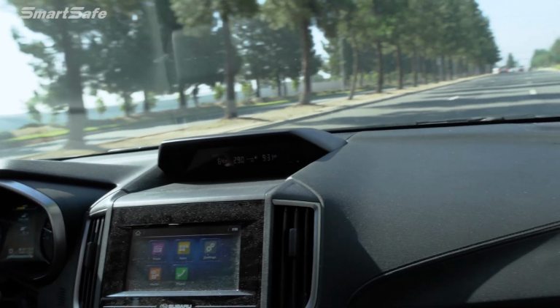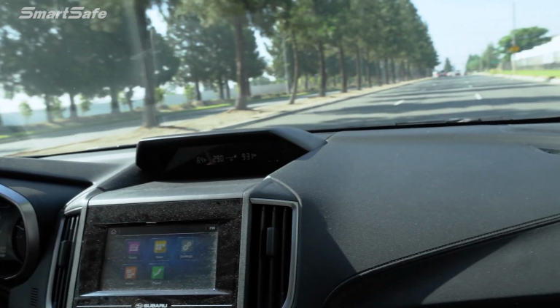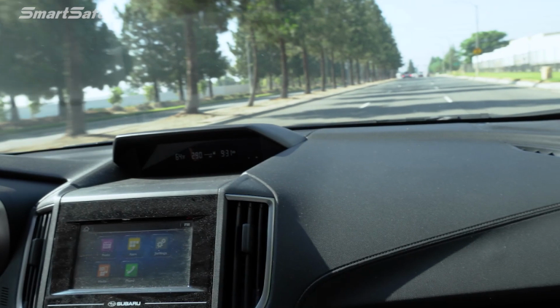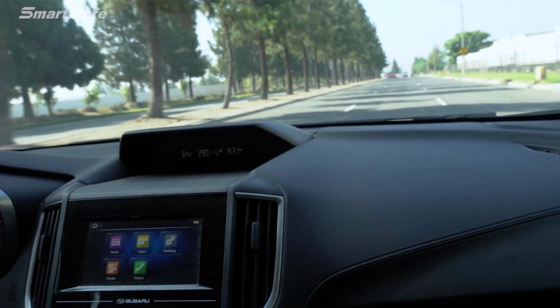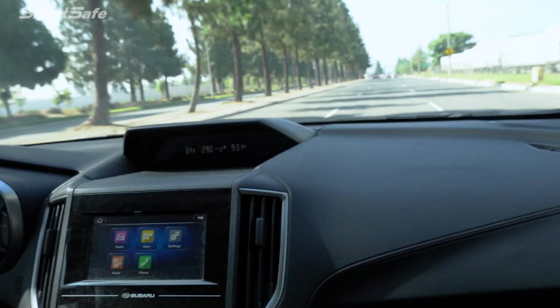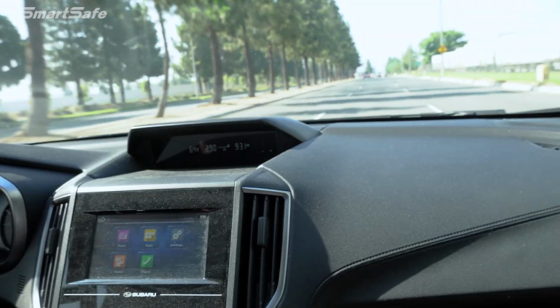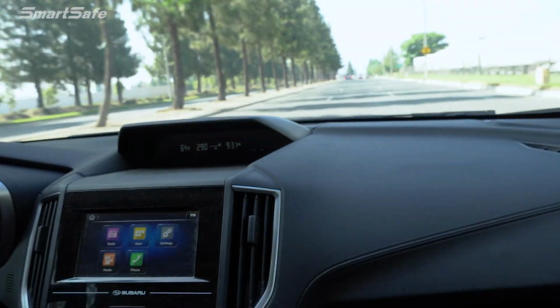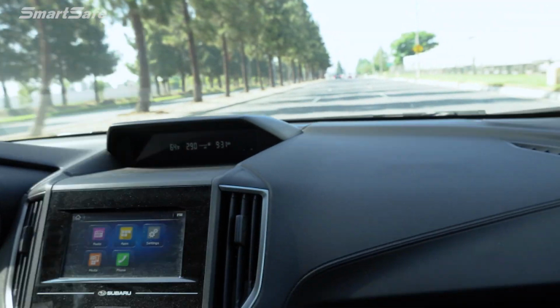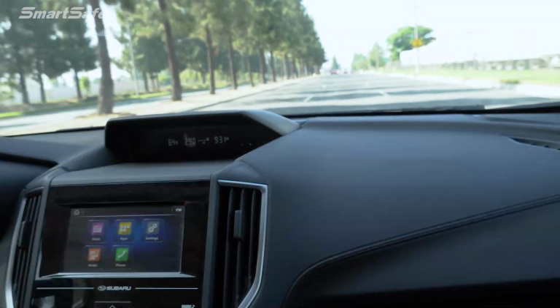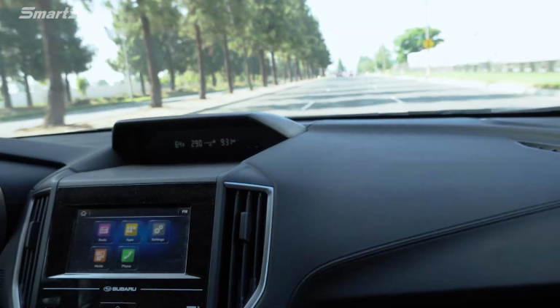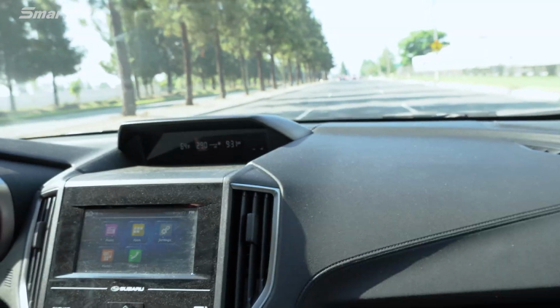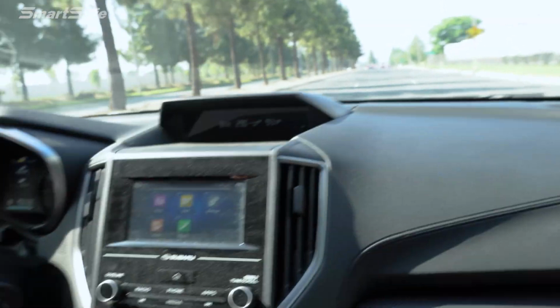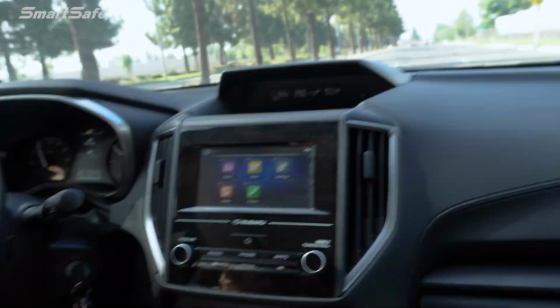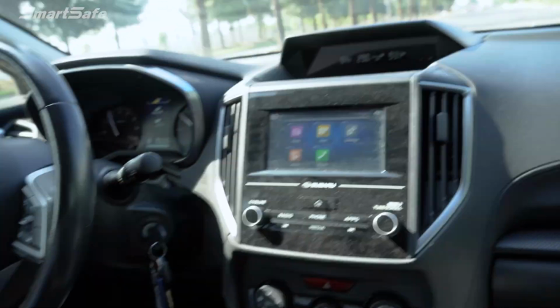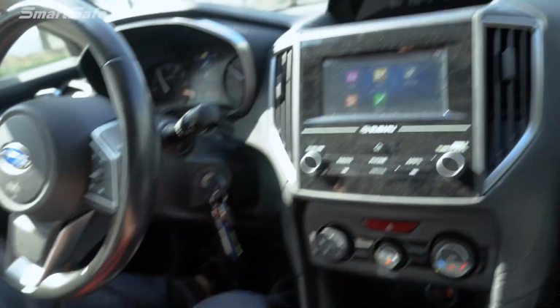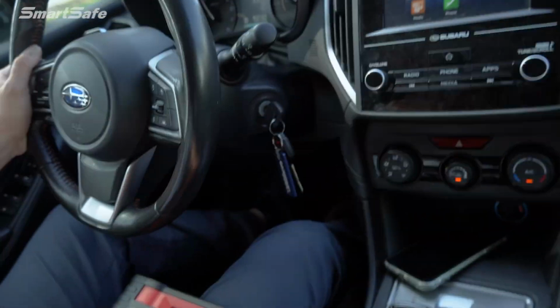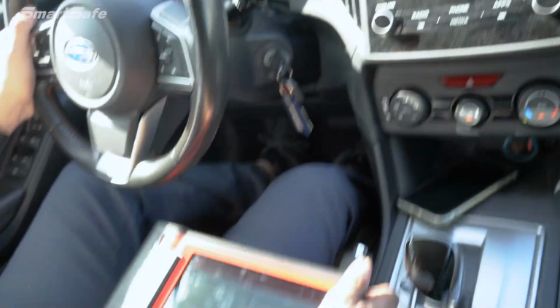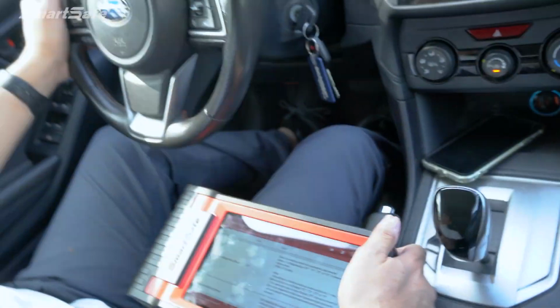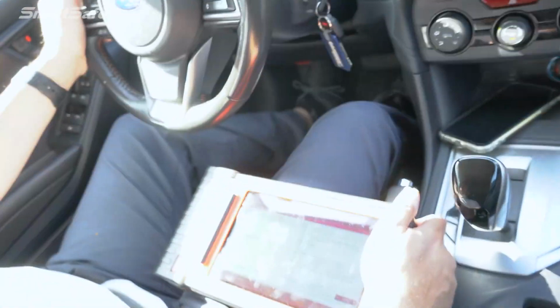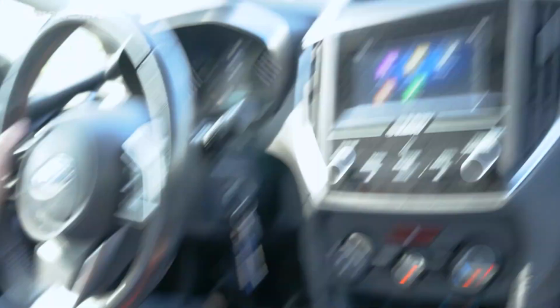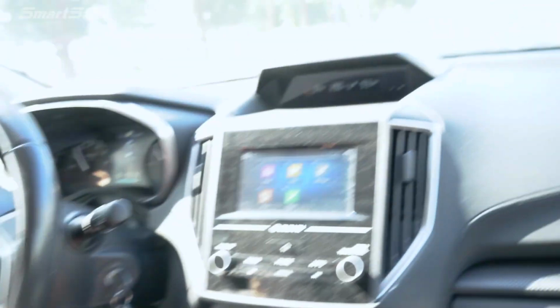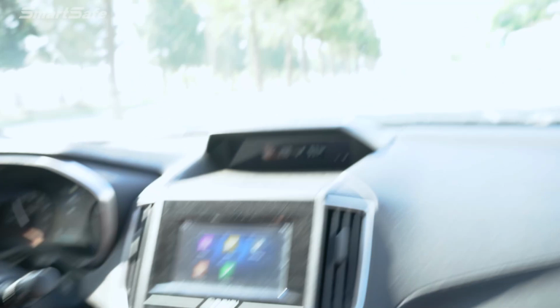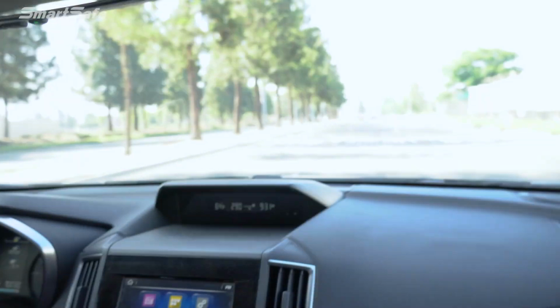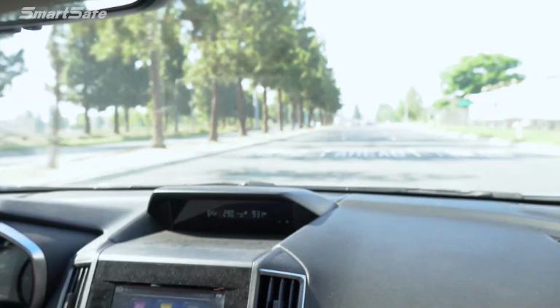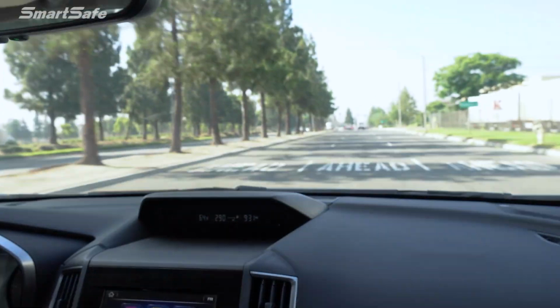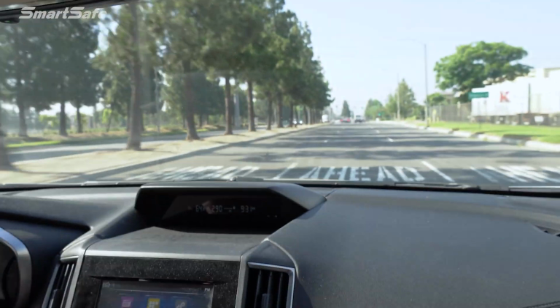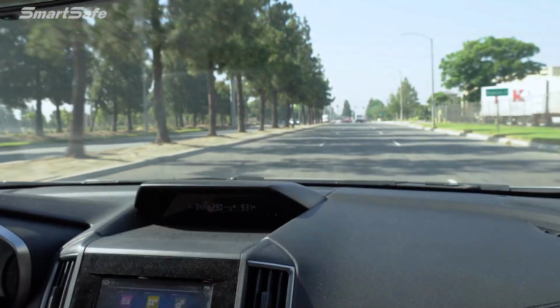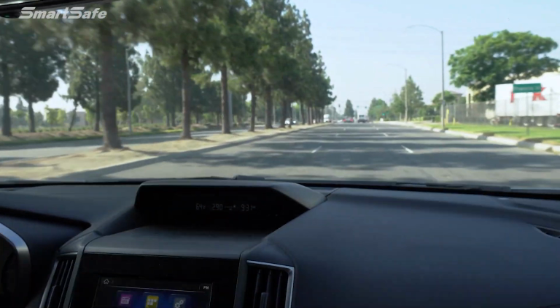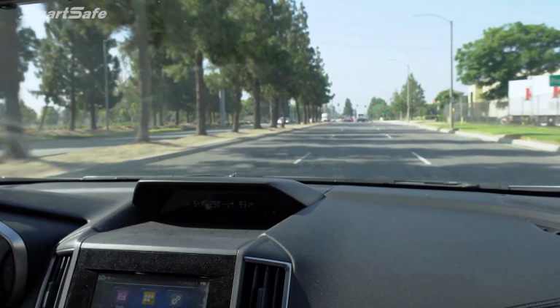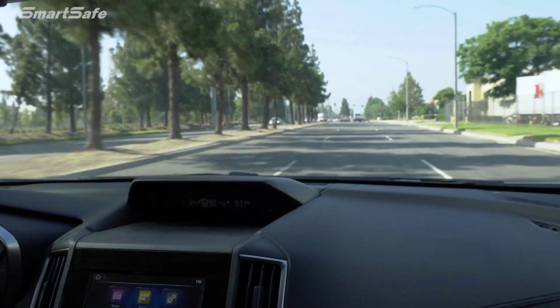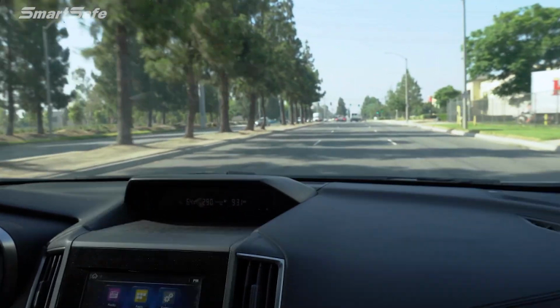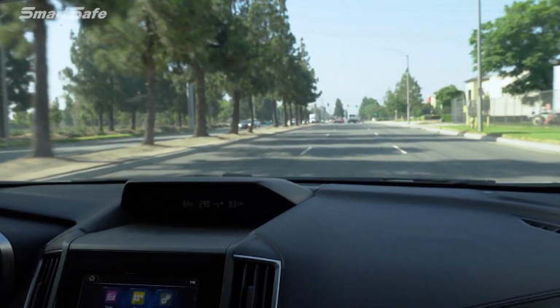Also depending on the time of day, you want to be careful of the sun and how it's reflecting on the windshield.